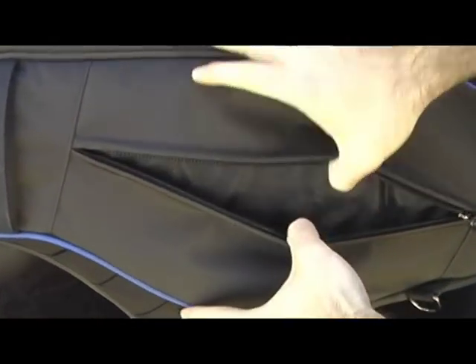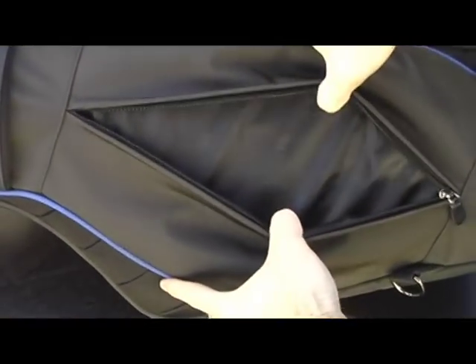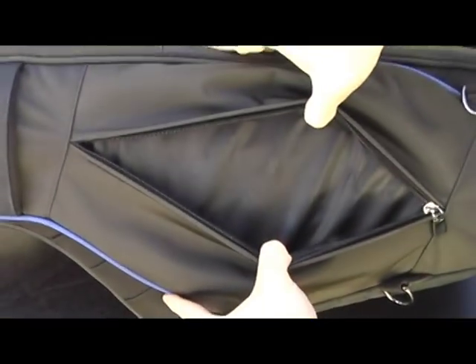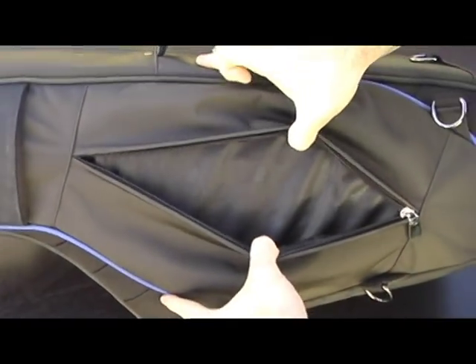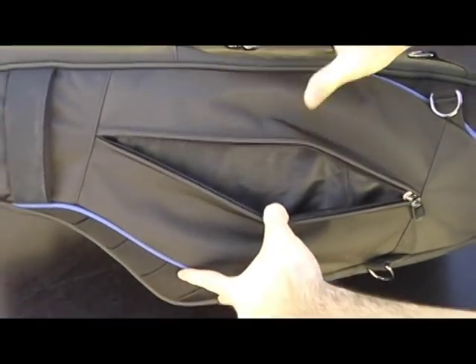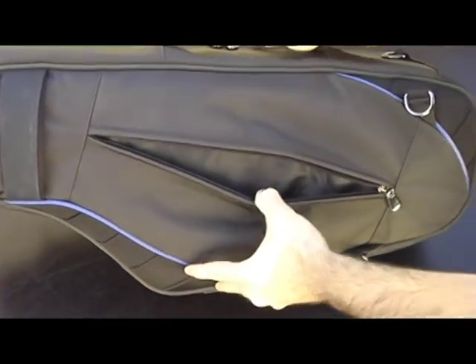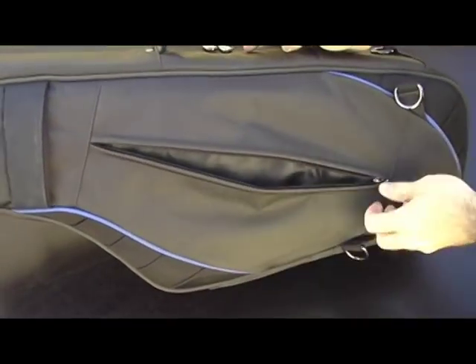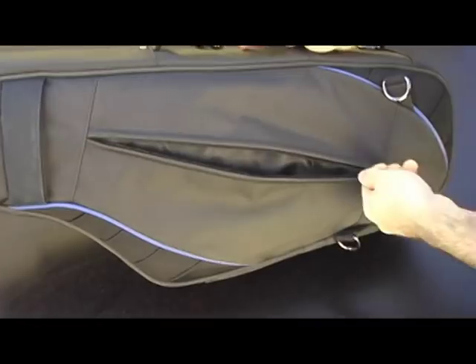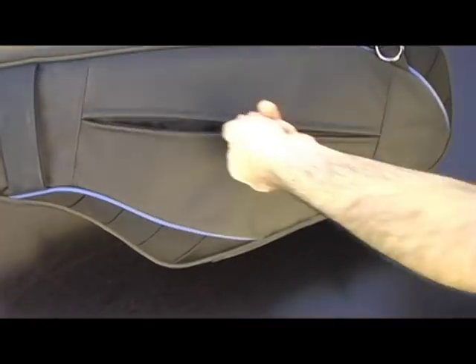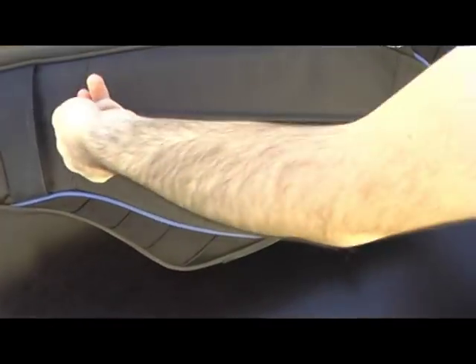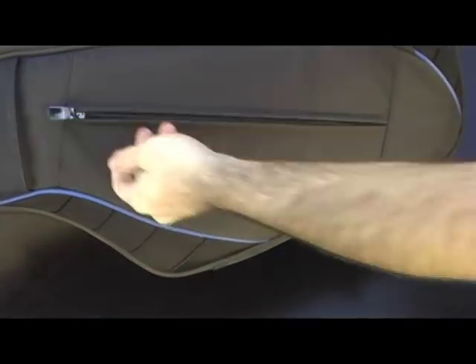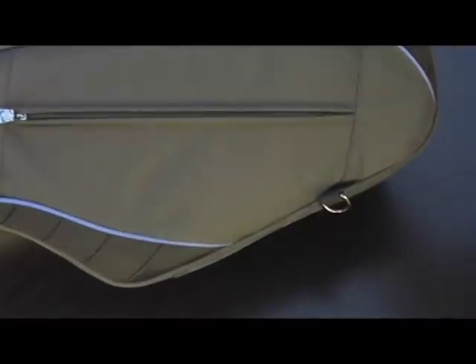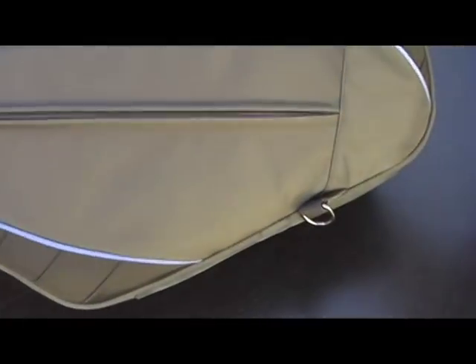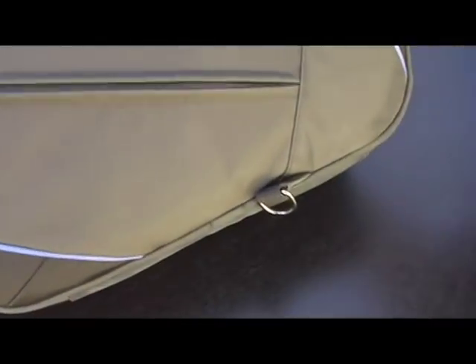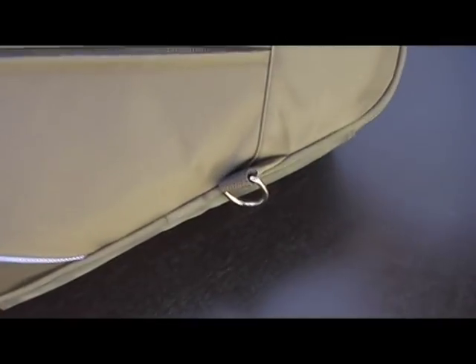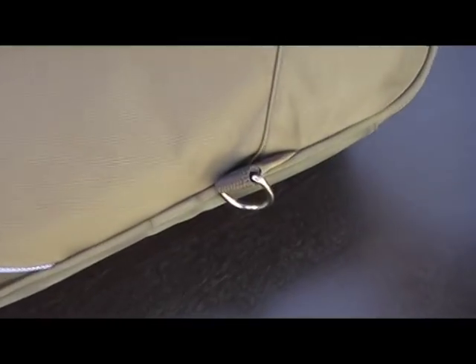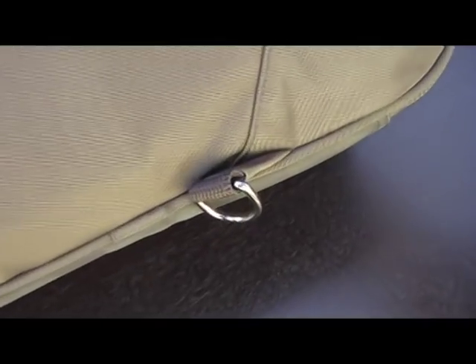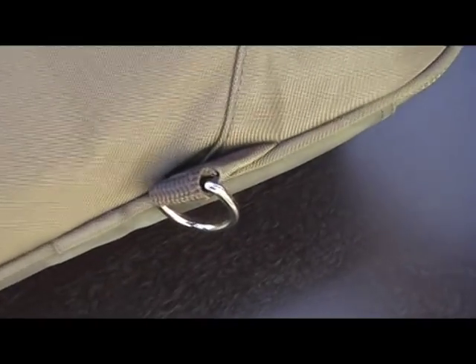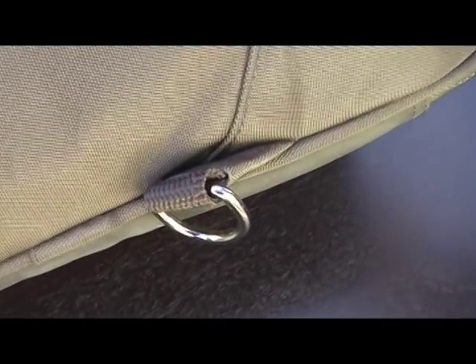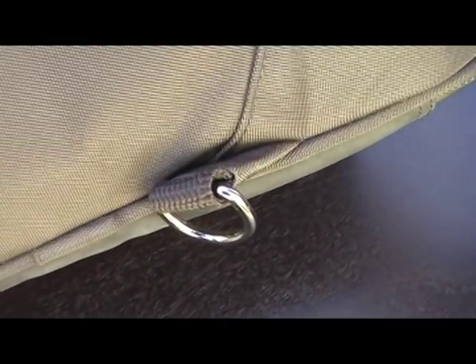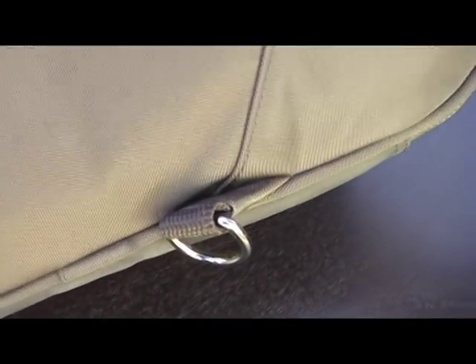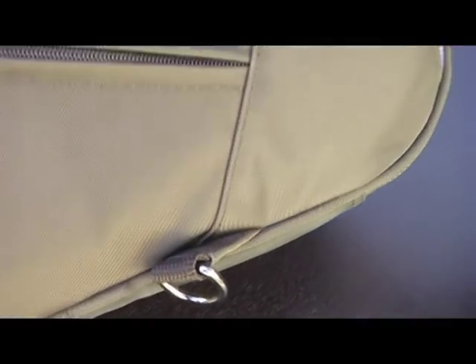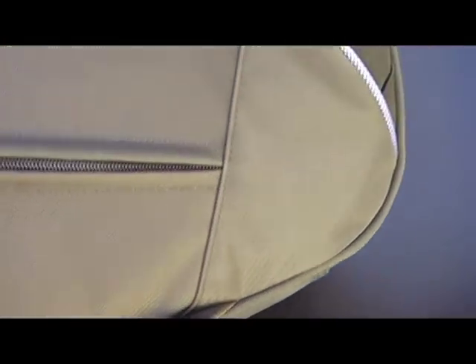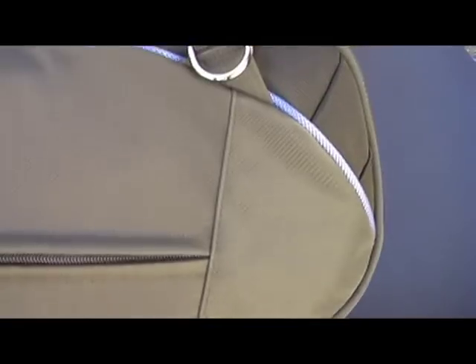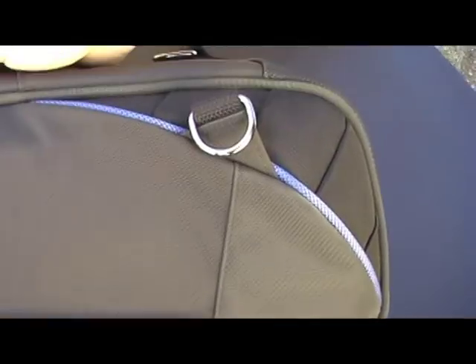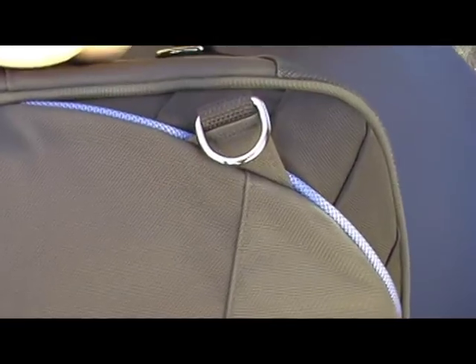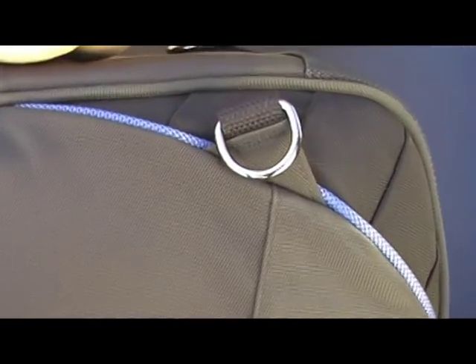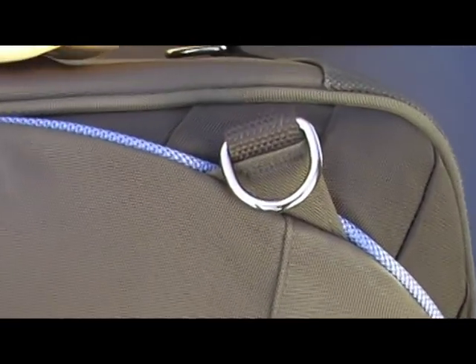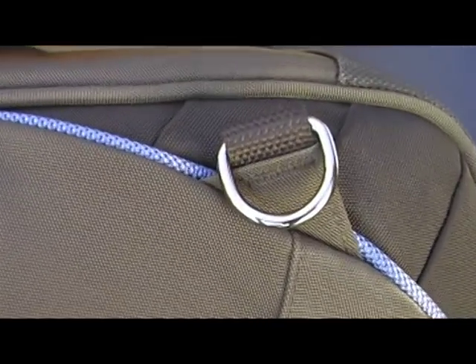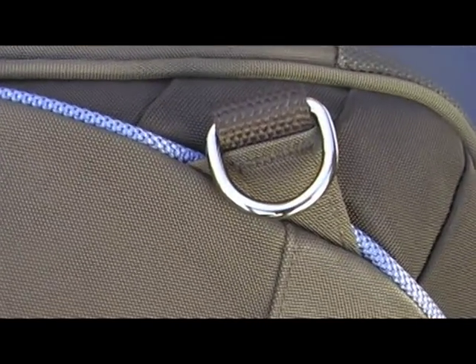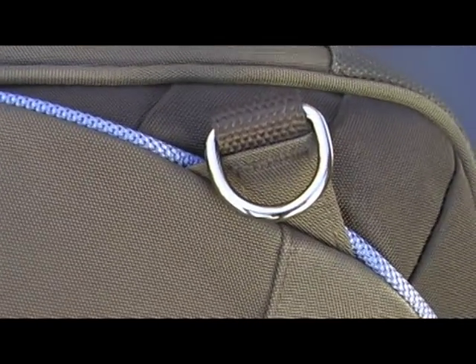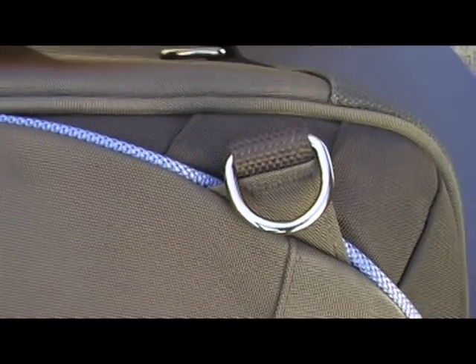An adjustable shoulder strap is included with heavy-duty connectors that hook securely on your choice of two different D-rings to help you find the most comfortable carrying position.